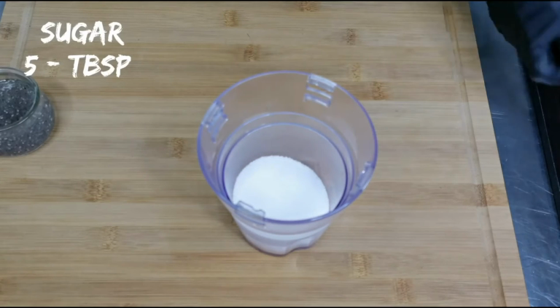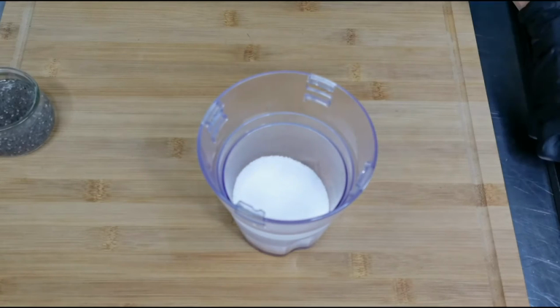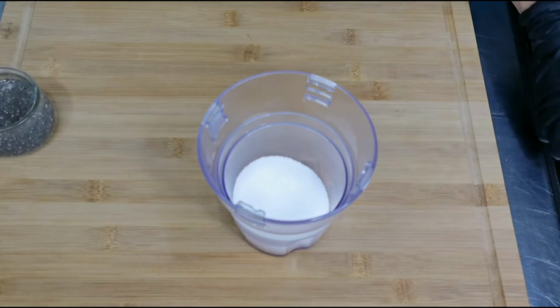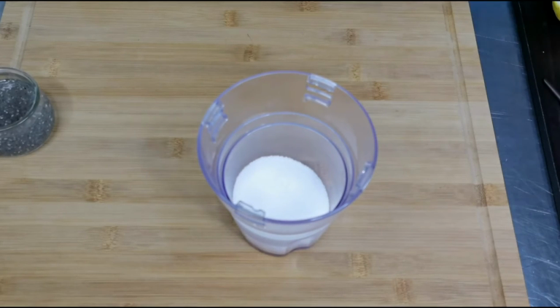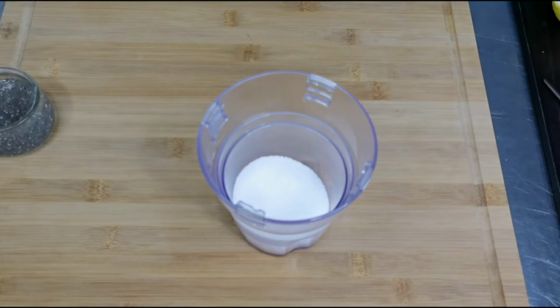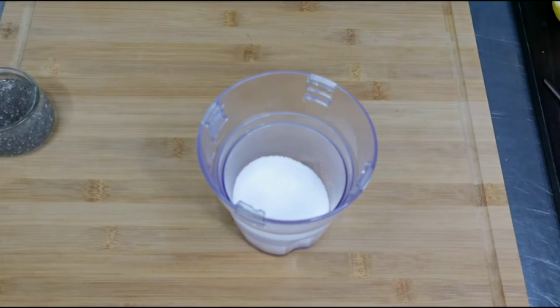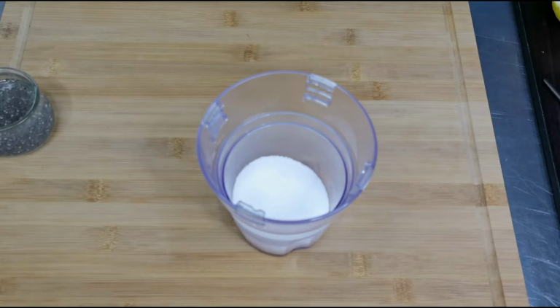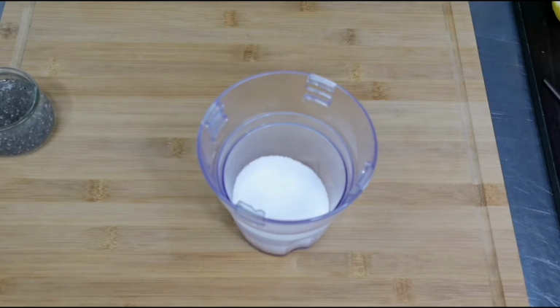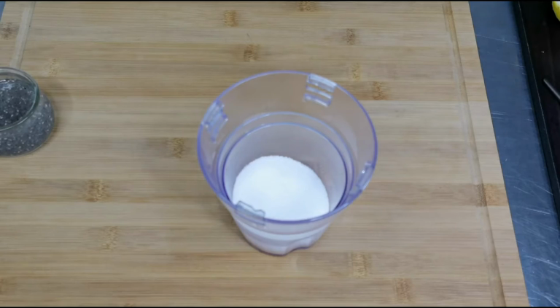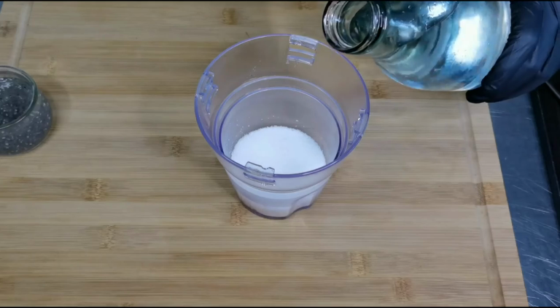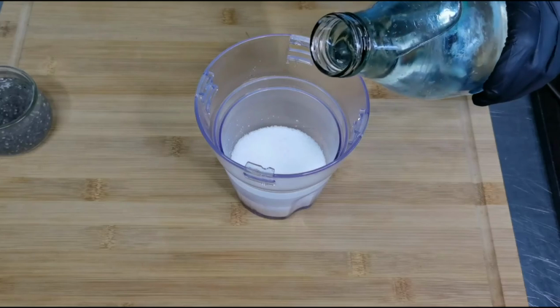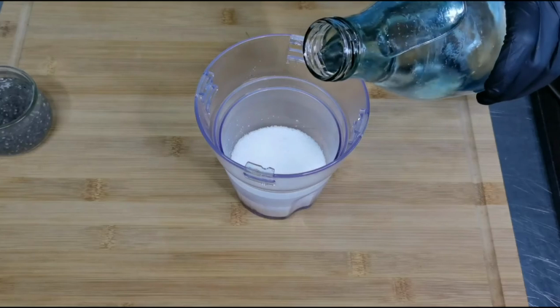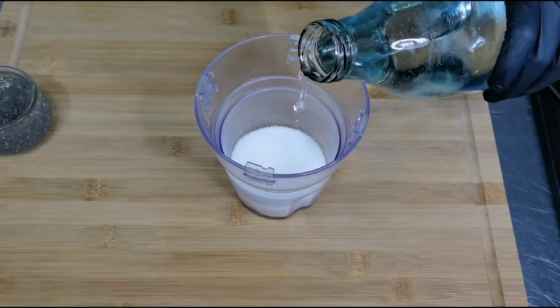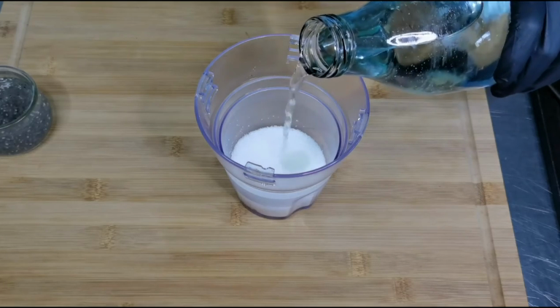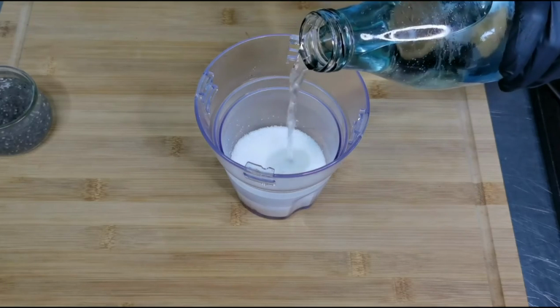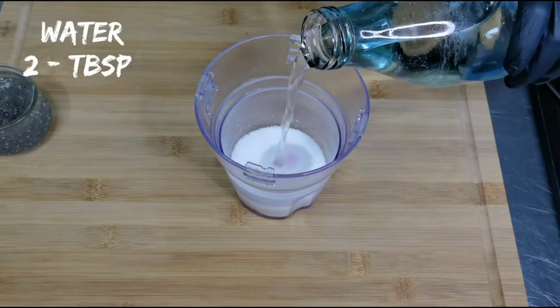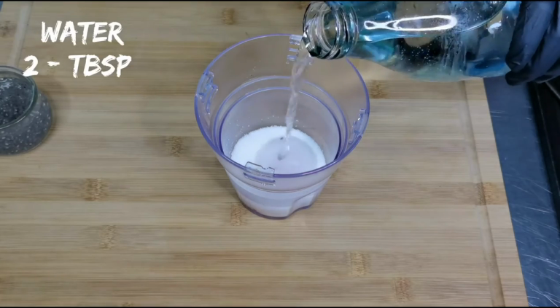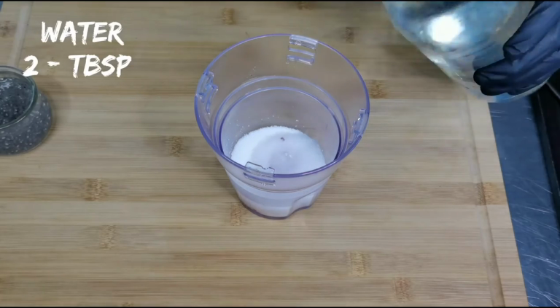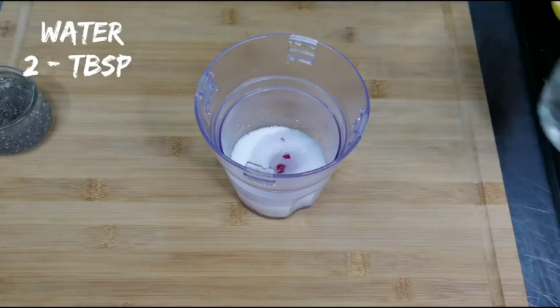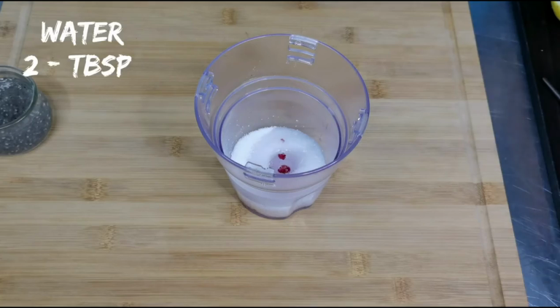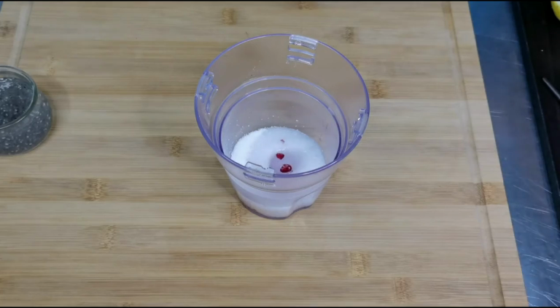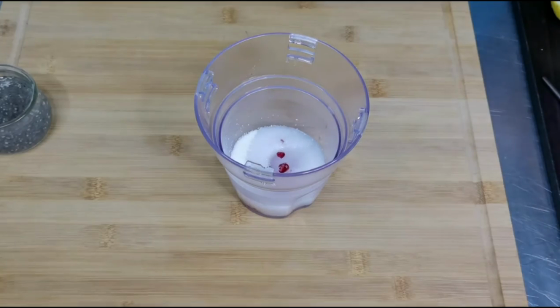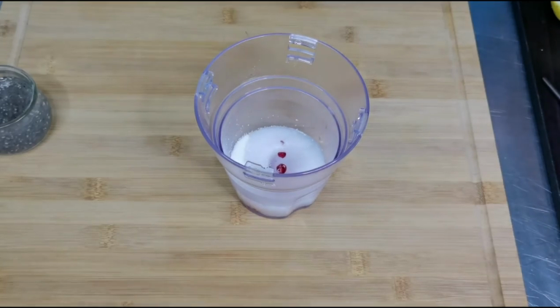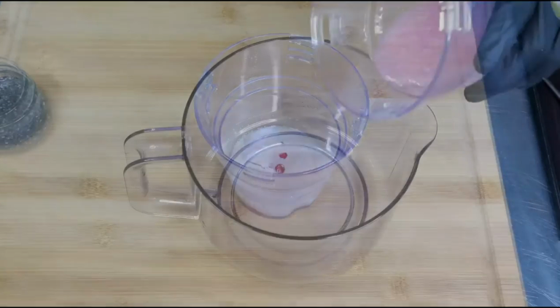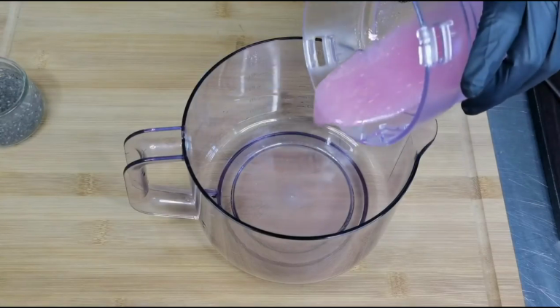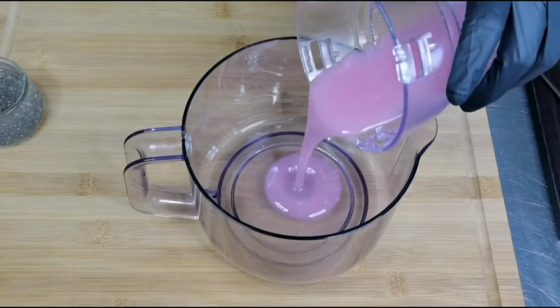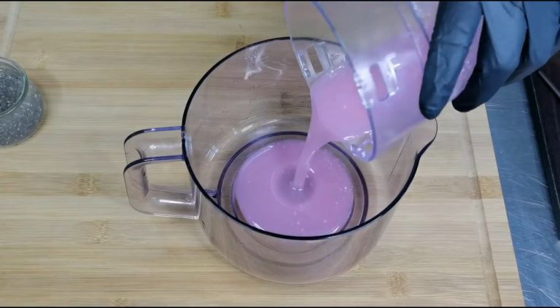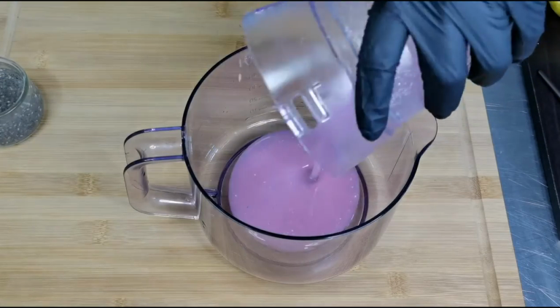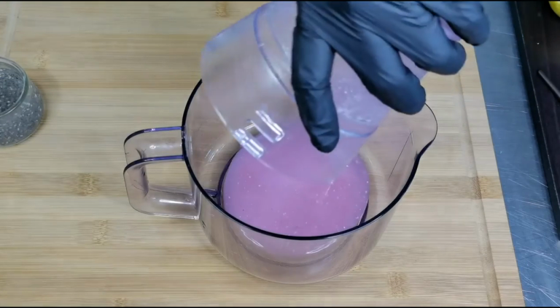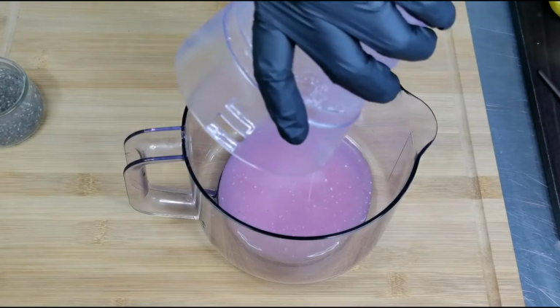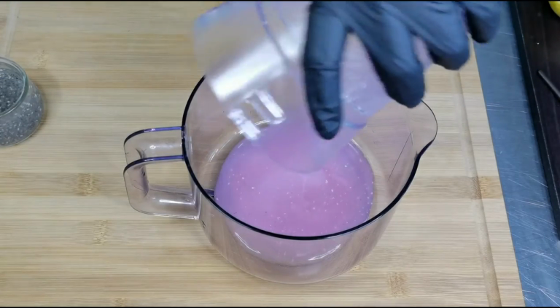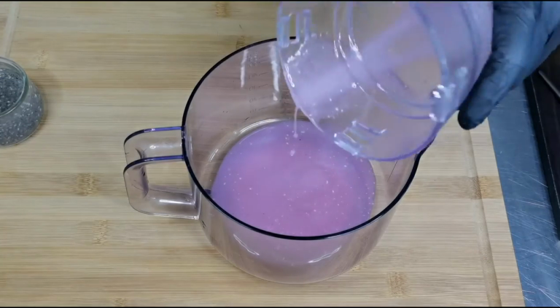Now I am adding 5 tablespoons of sugar. Add some water and grind it. Add it to a container.